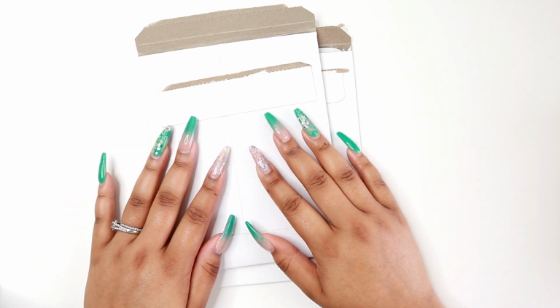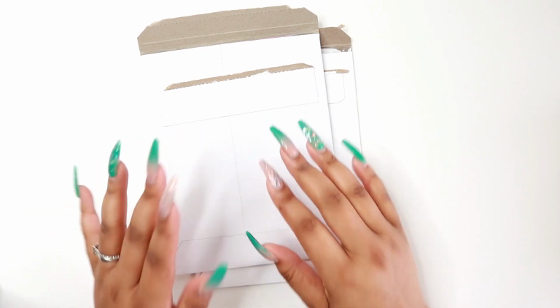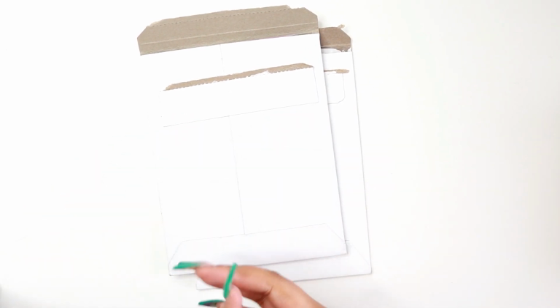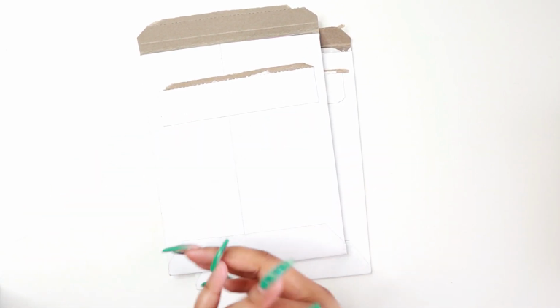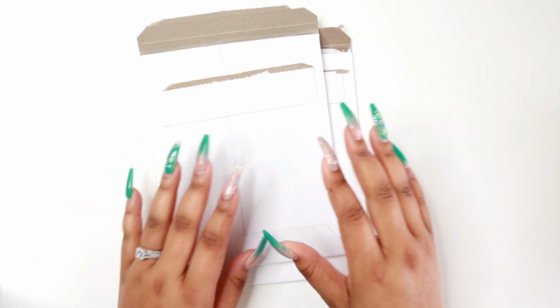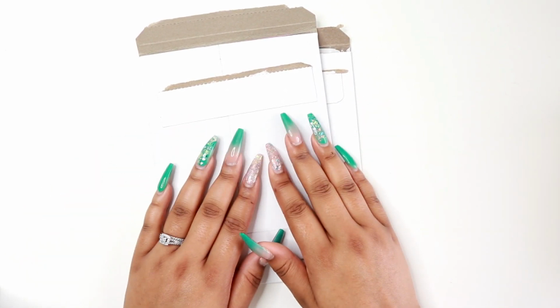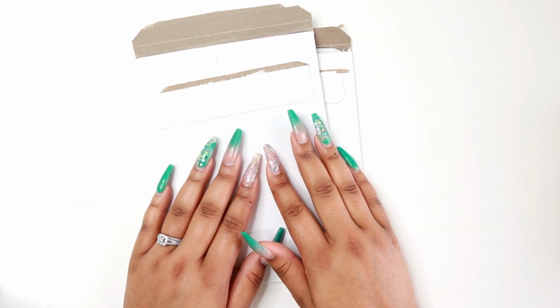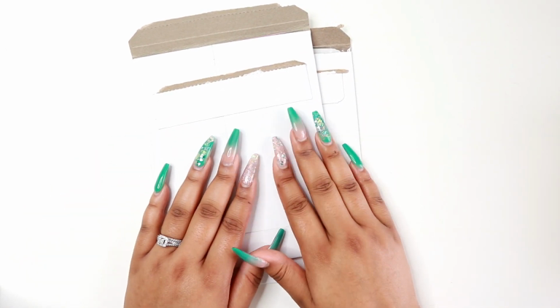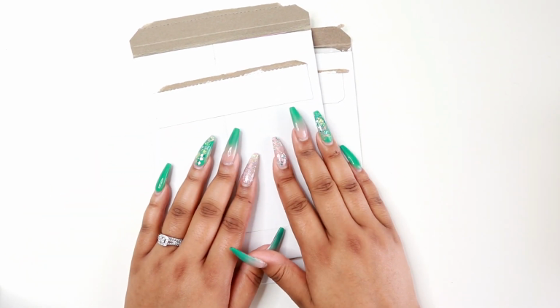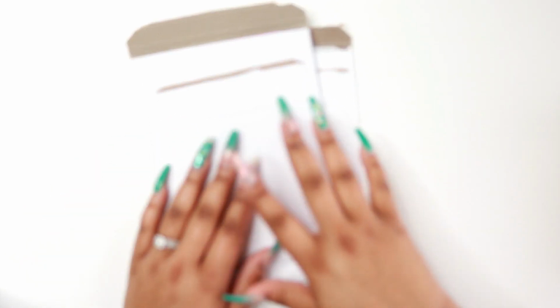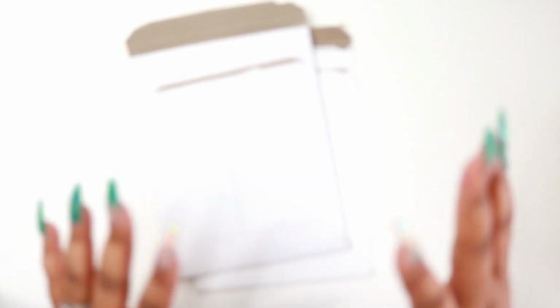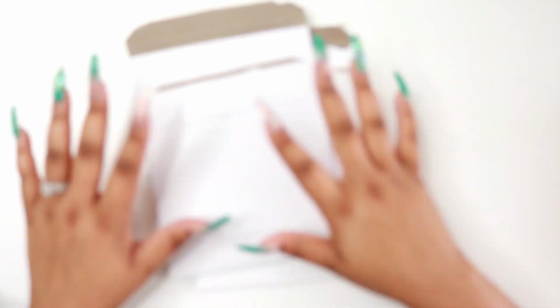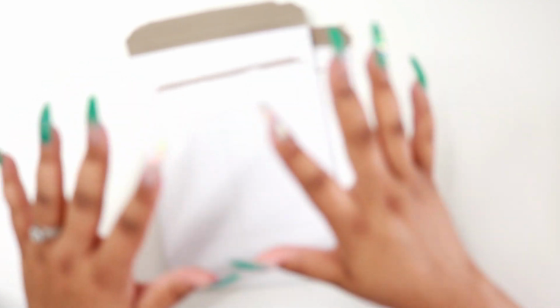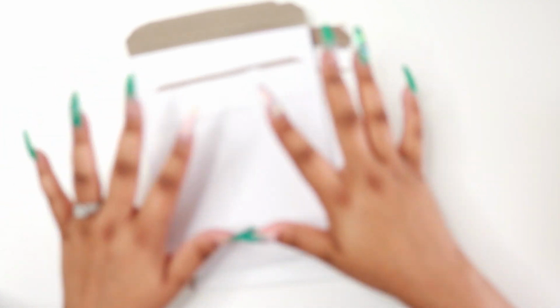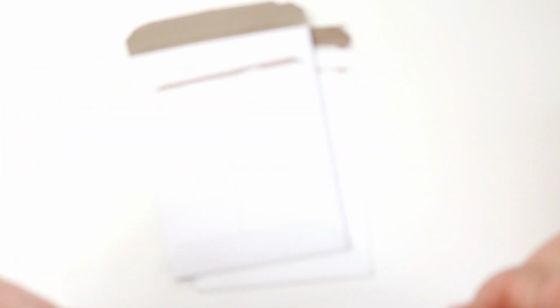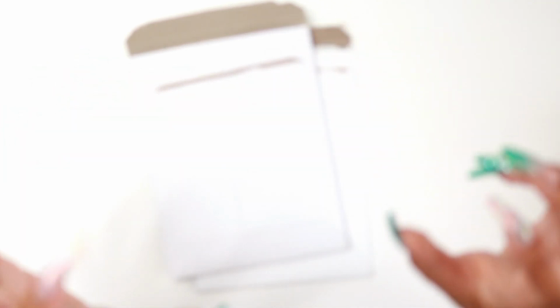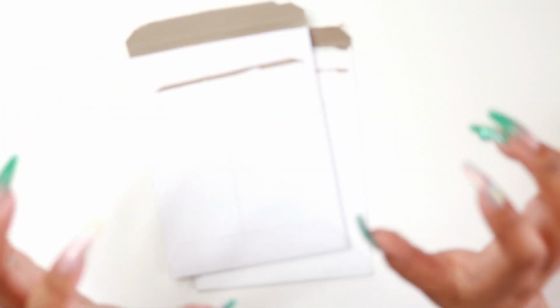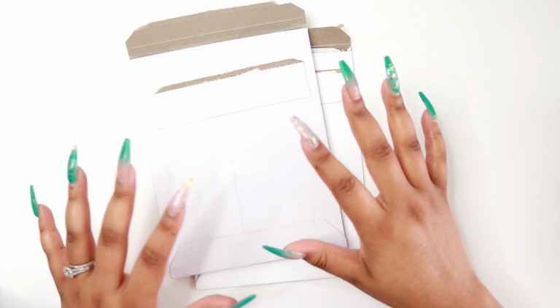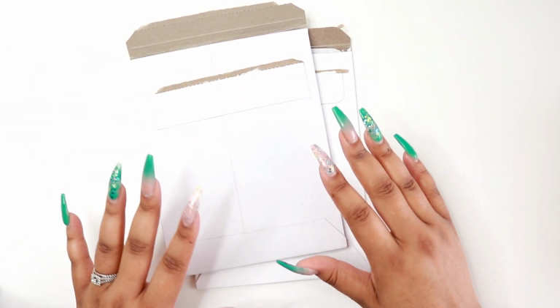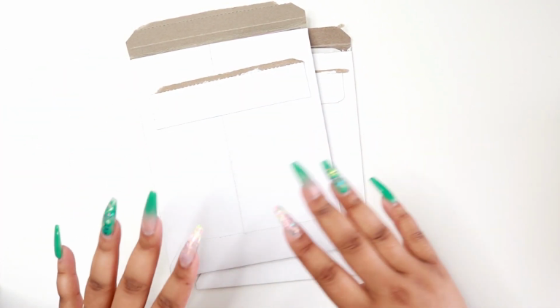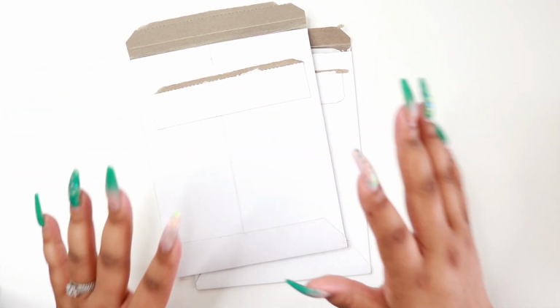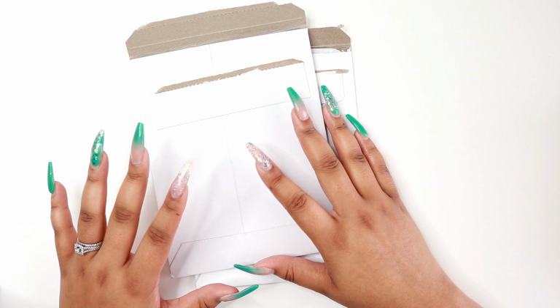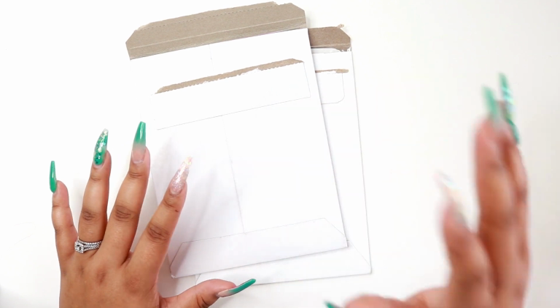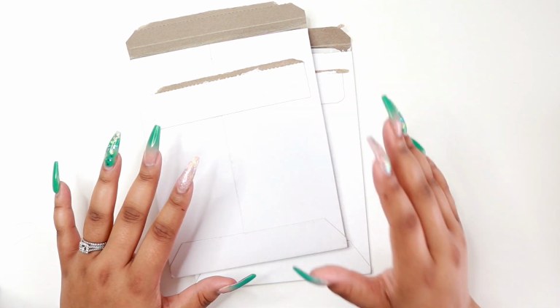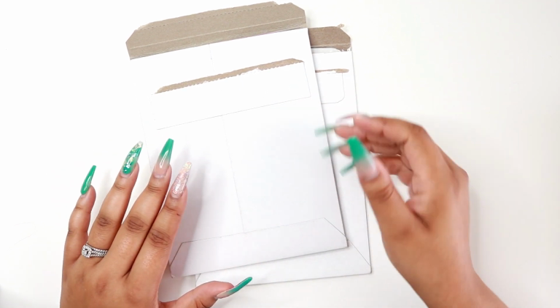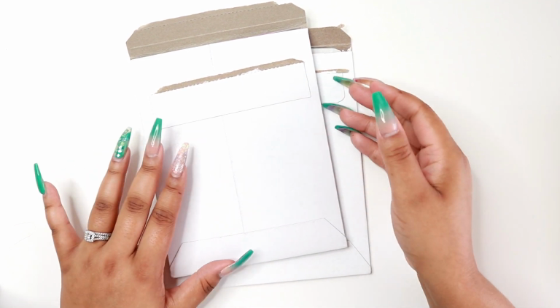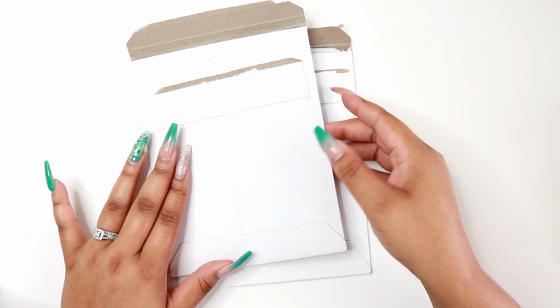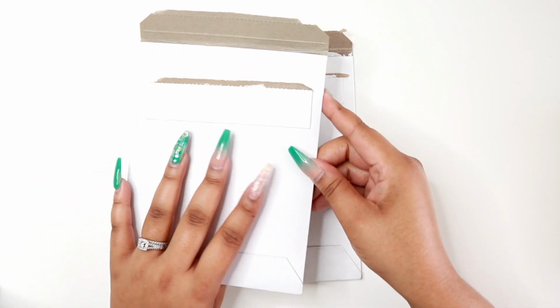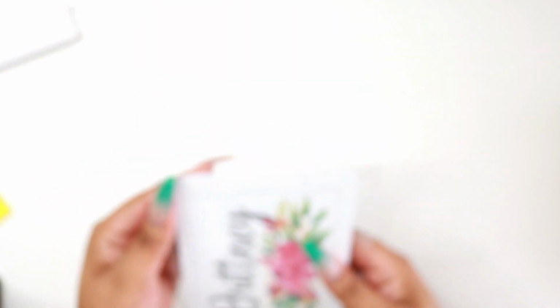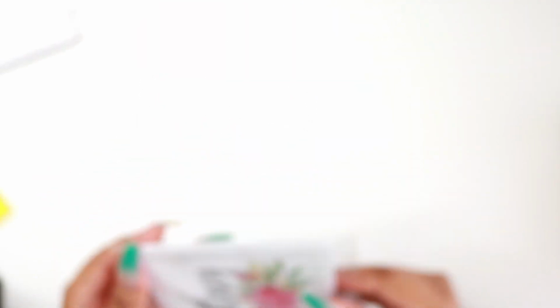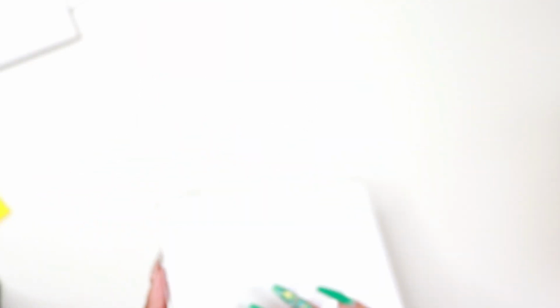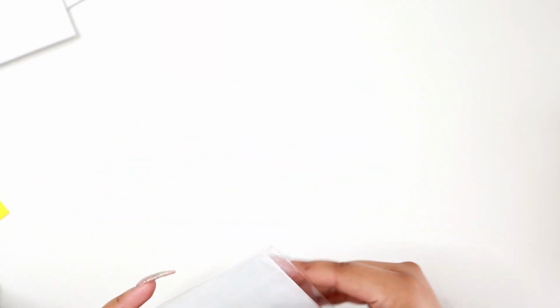Hey guys, welcome back to my channel! Today I have a sticker haul for you. I purchase planner supplies all the time, so I definitely want to do haul videos on this channel.